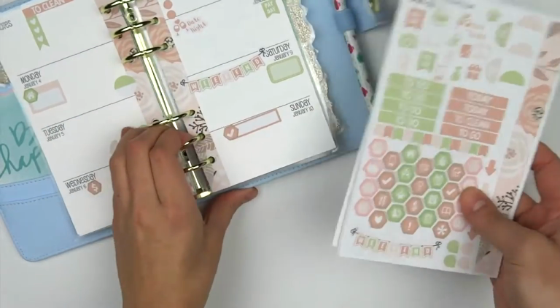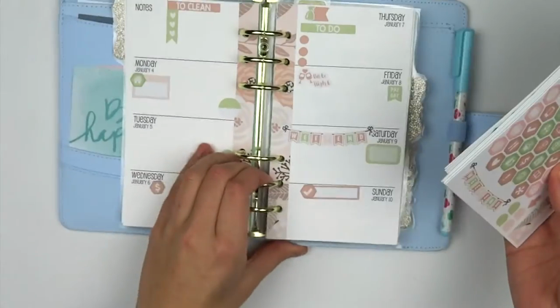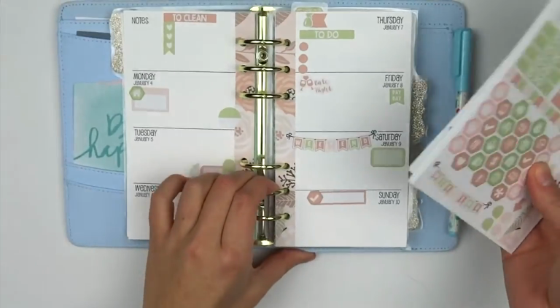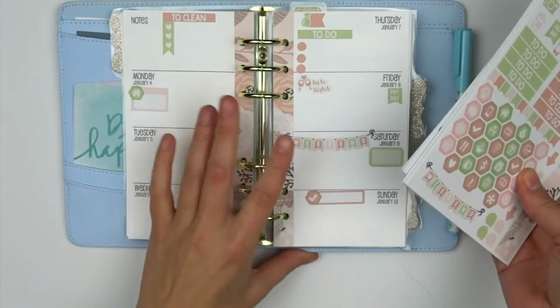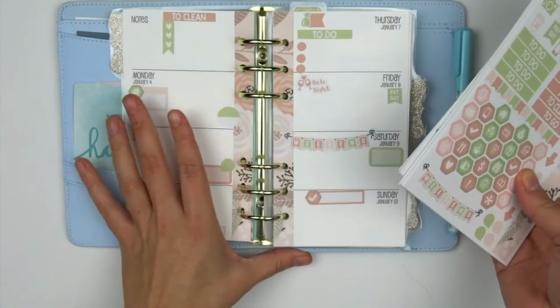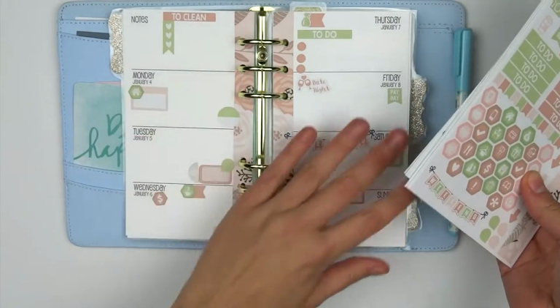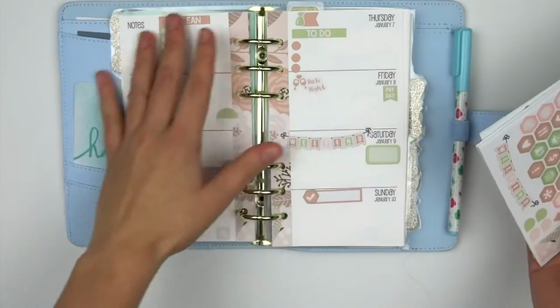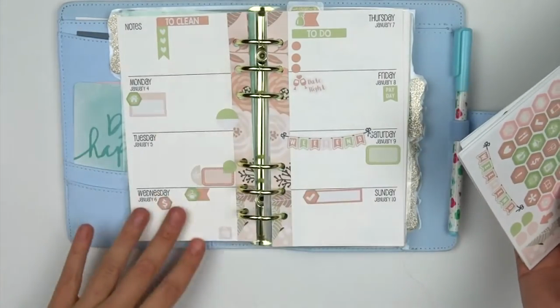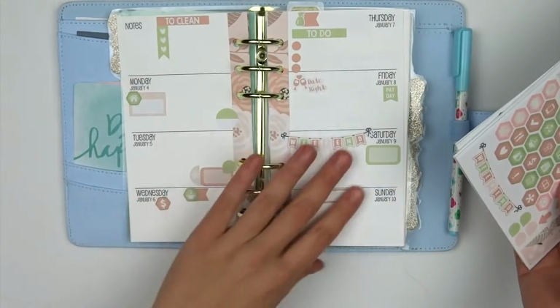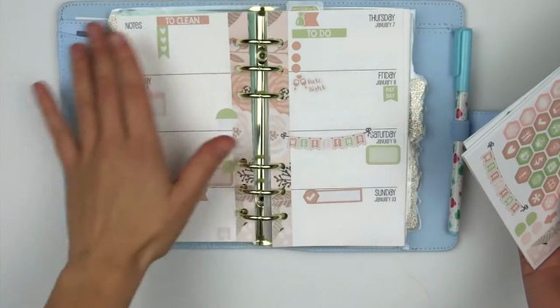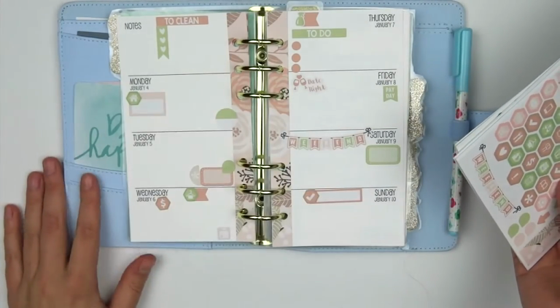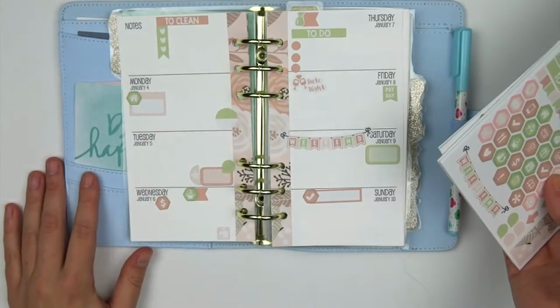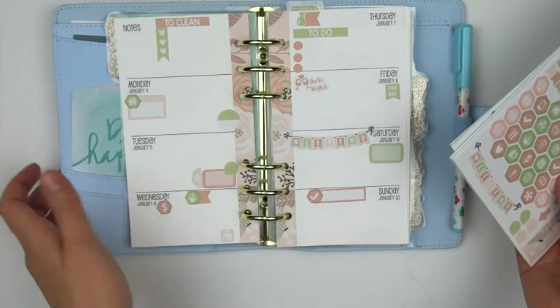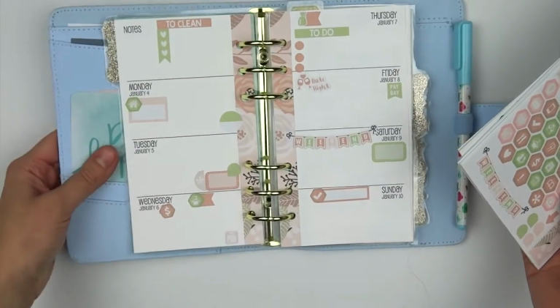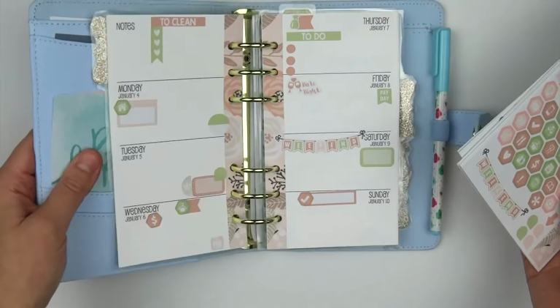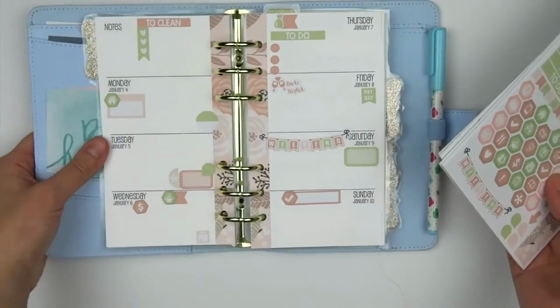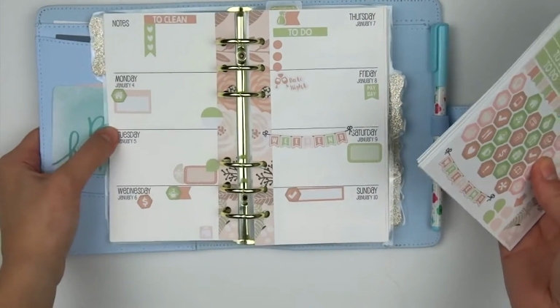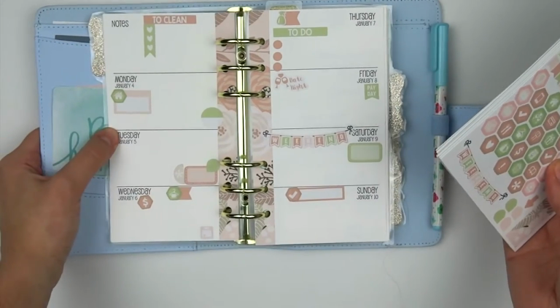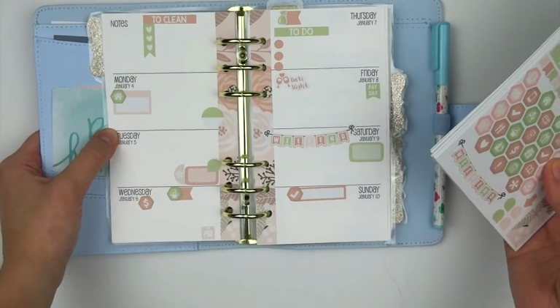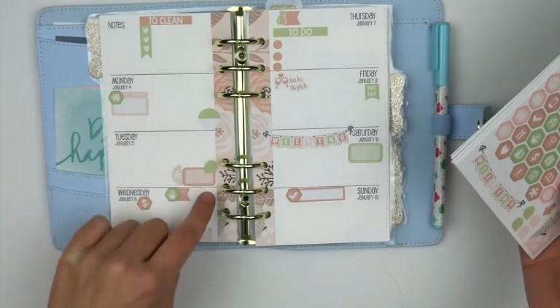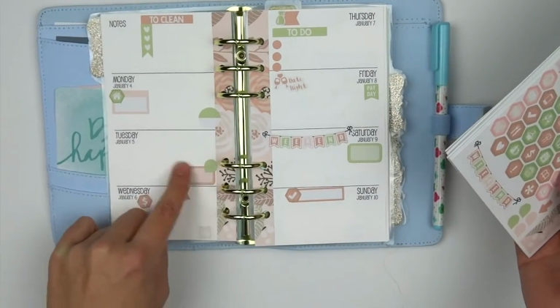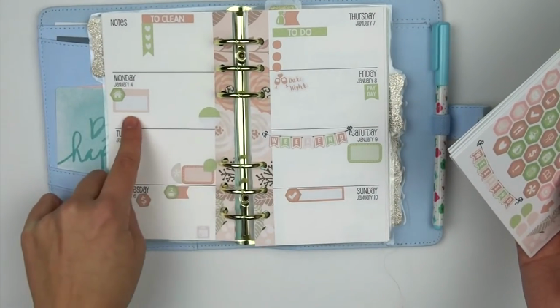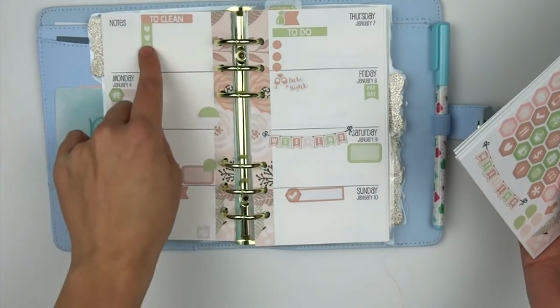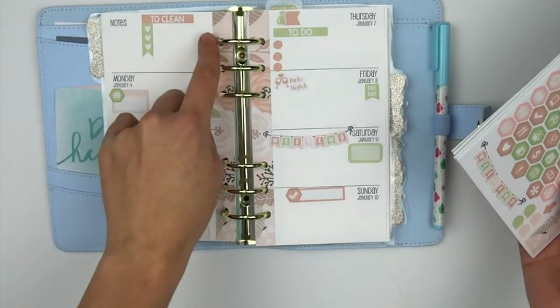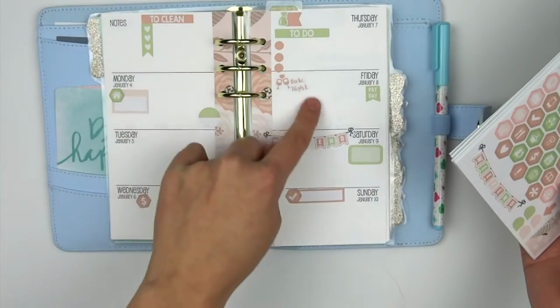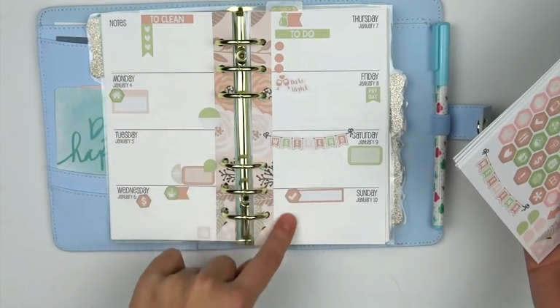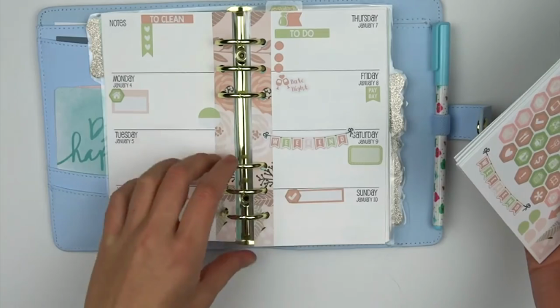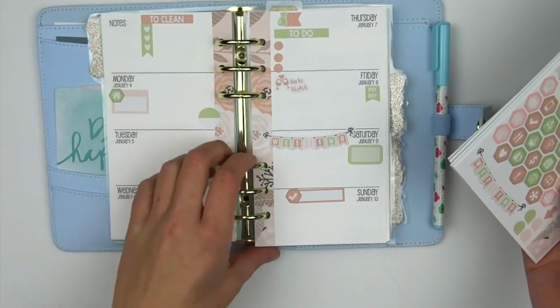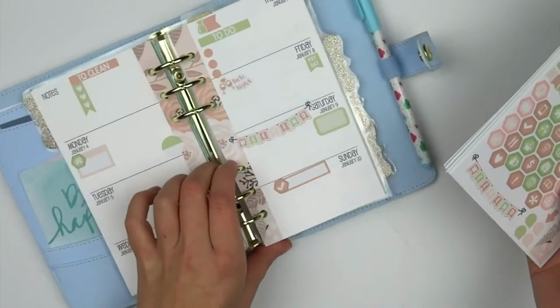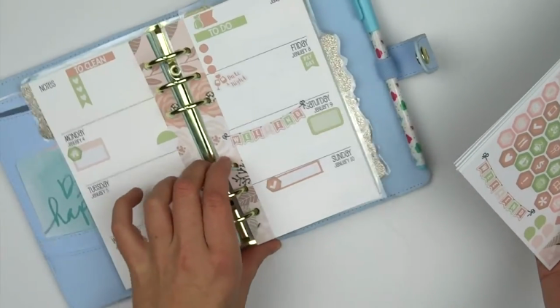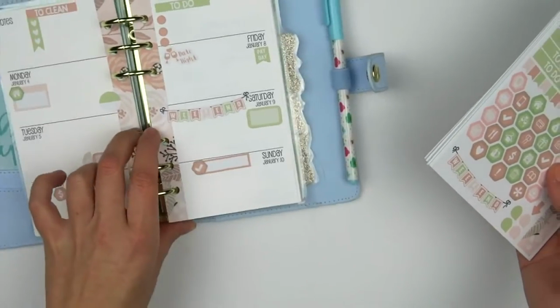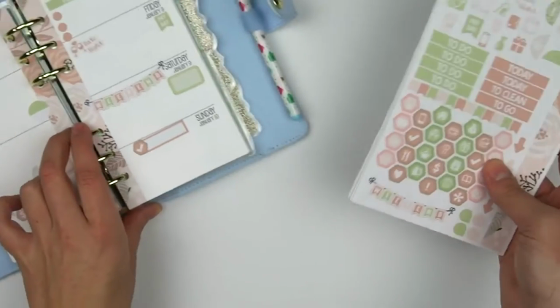So these are for the personal size. As you can see, I kind of did a mock up of what some of the stickers look like in the planner. These are all mini sized, so they're smaller — they're not the same size as our normal kits.